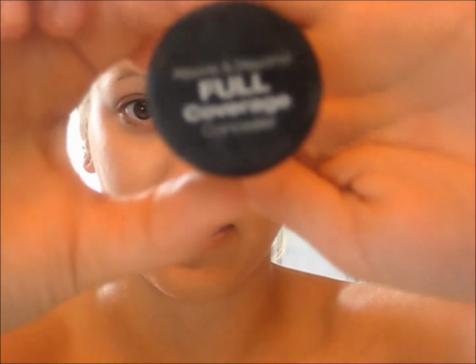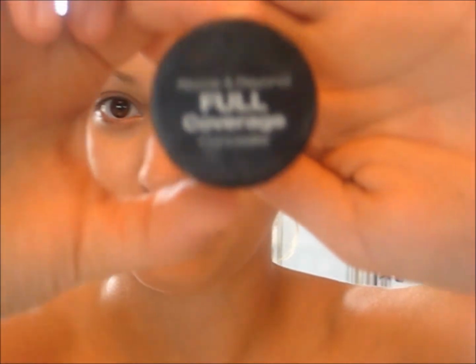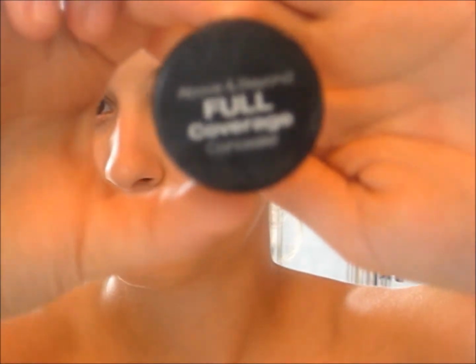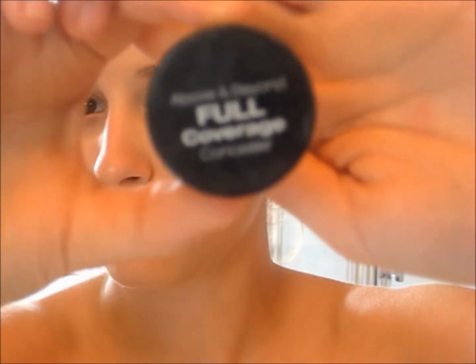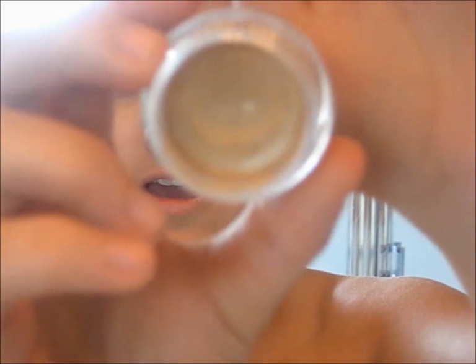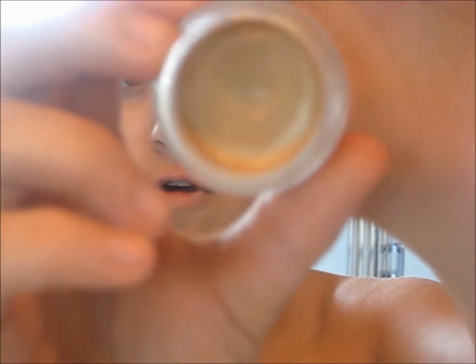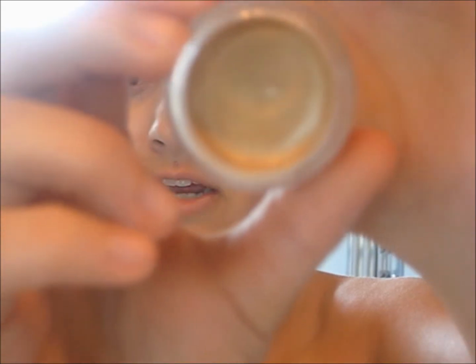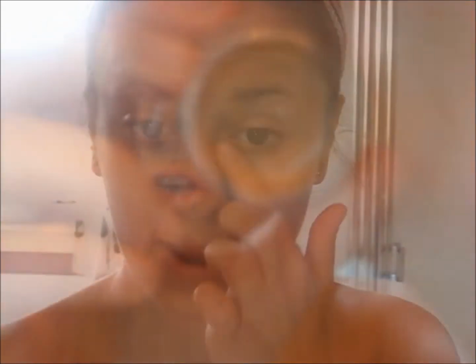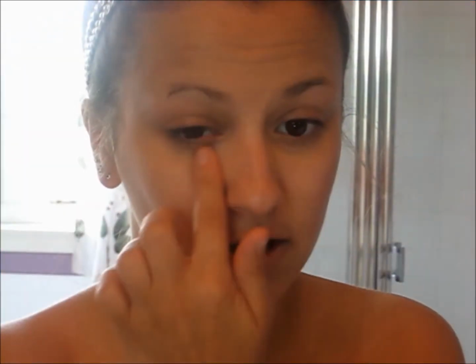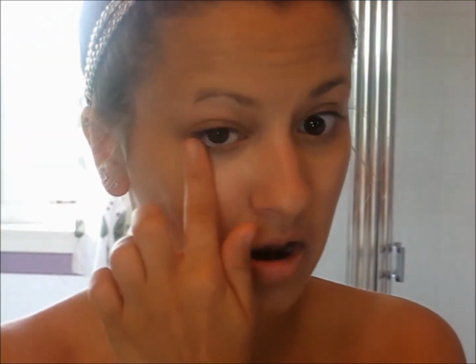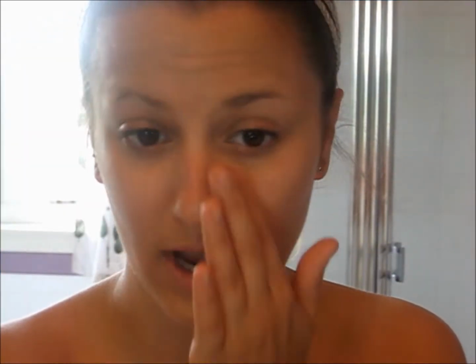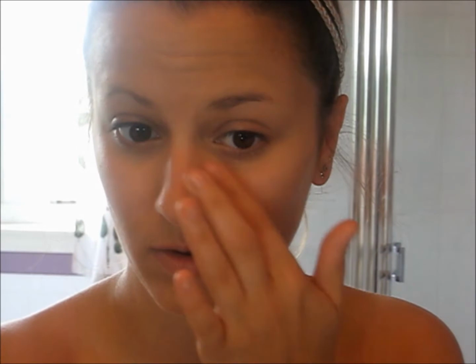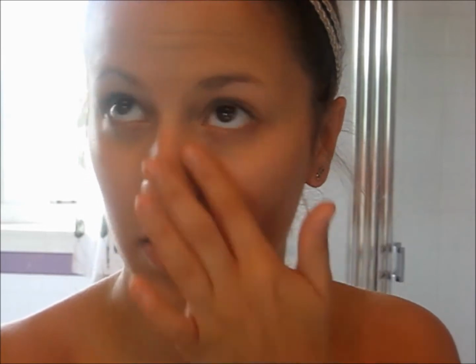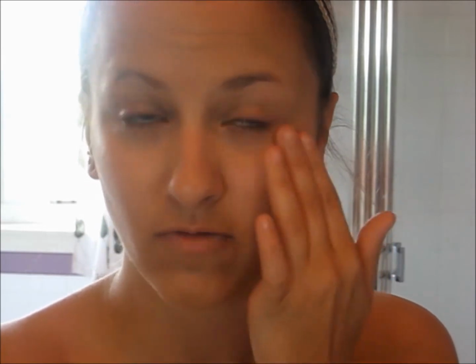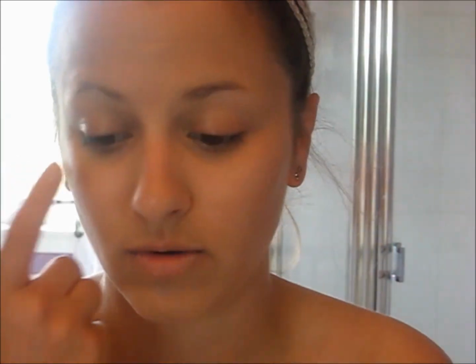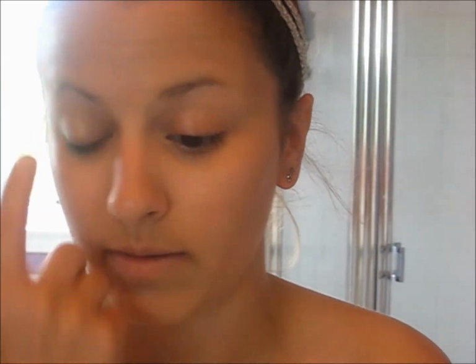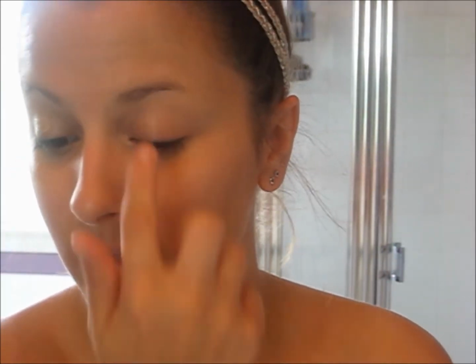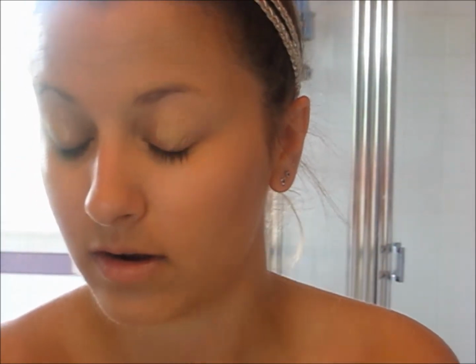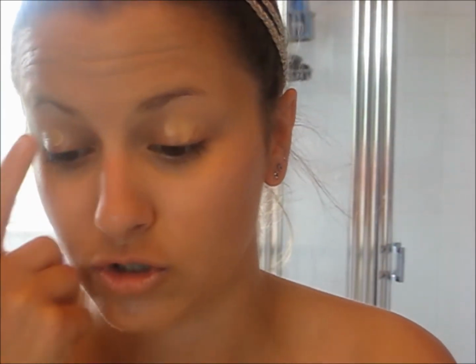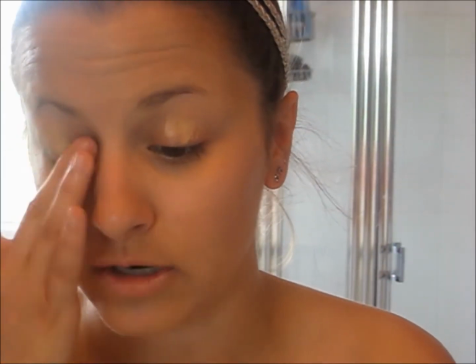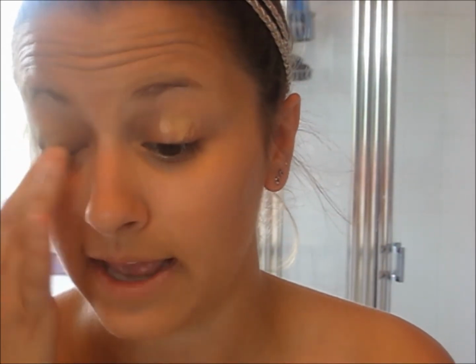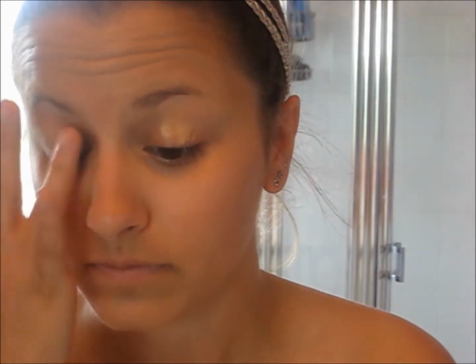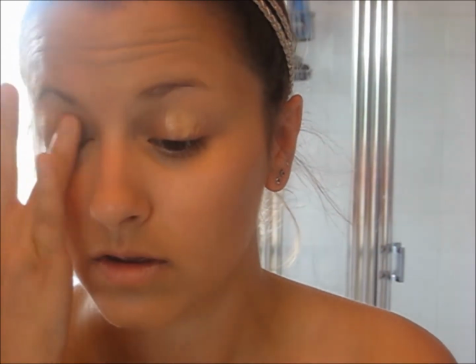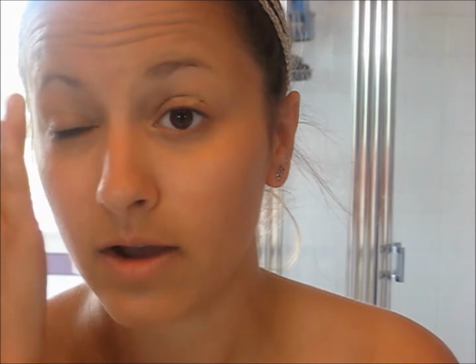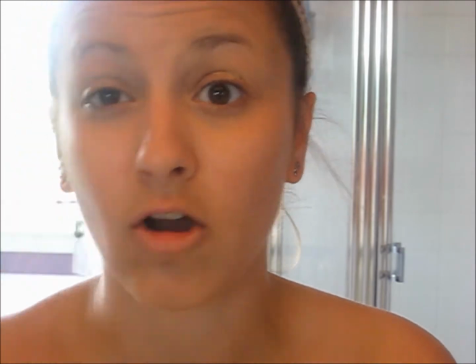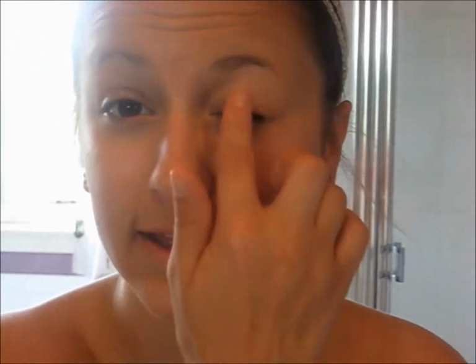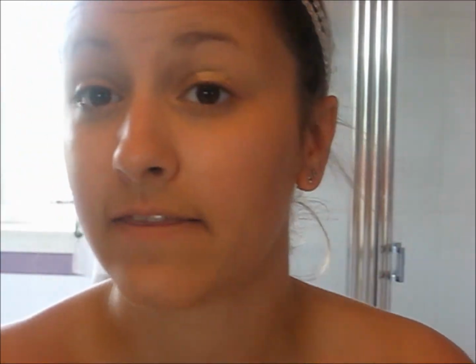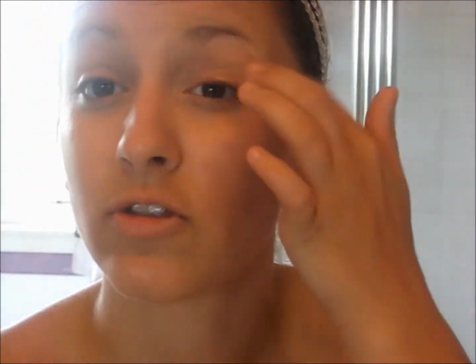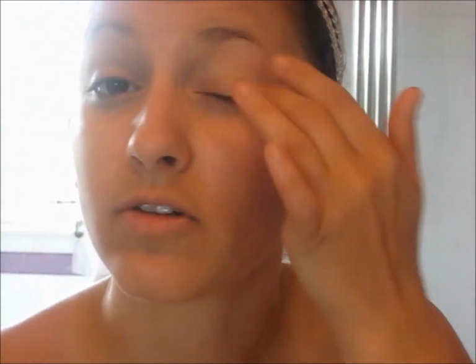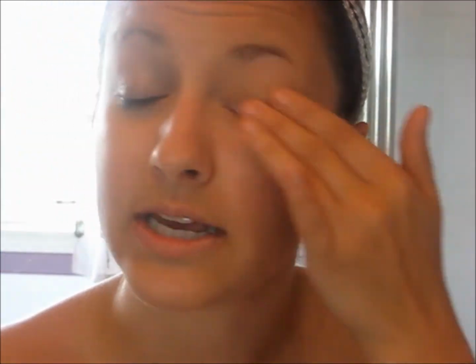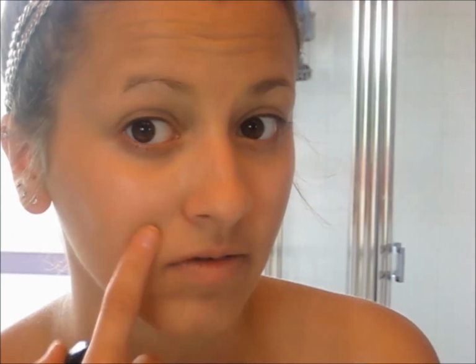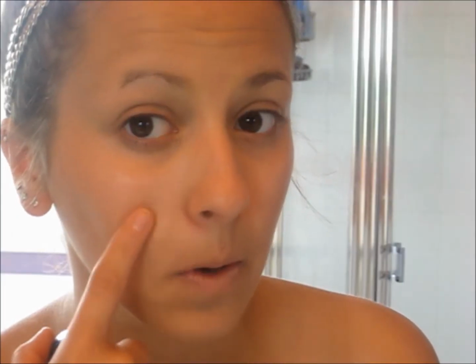Now I'm taking the Above and Beyond Full Coverage Concealer in beige and I'm going to put that under my eyes to decrease the dark circles, because you know Belle doesn't have those. And on my eyelids to knock out any of the redness and veins that show through my eyelids.